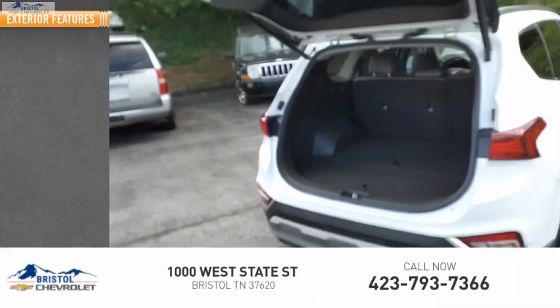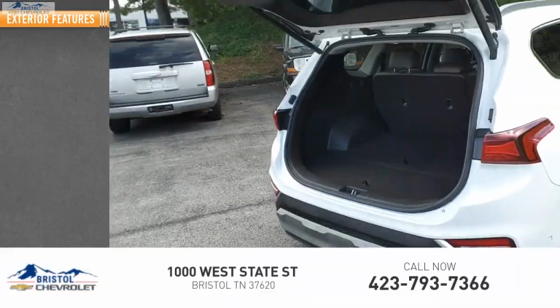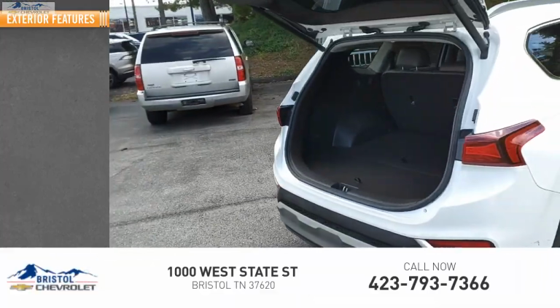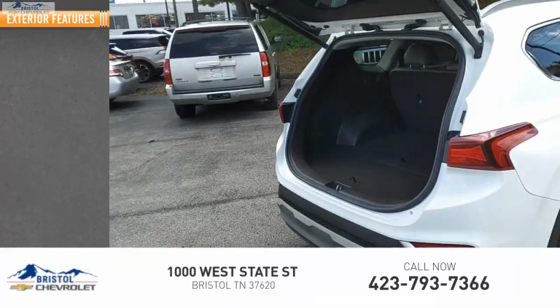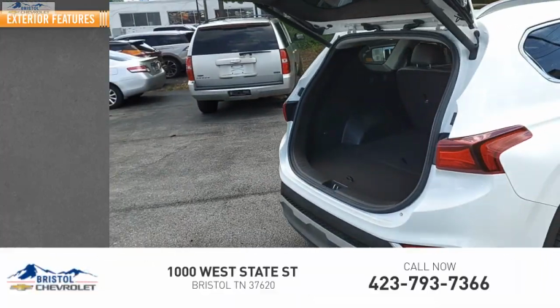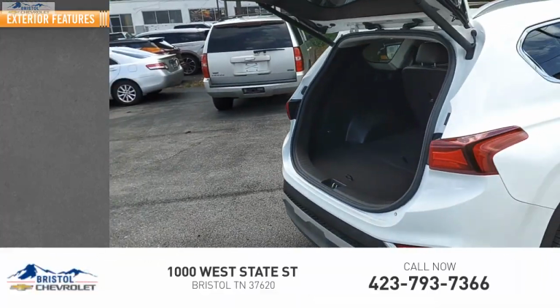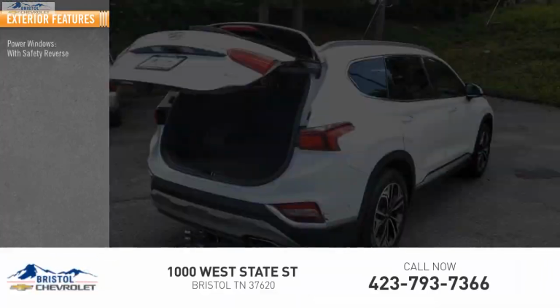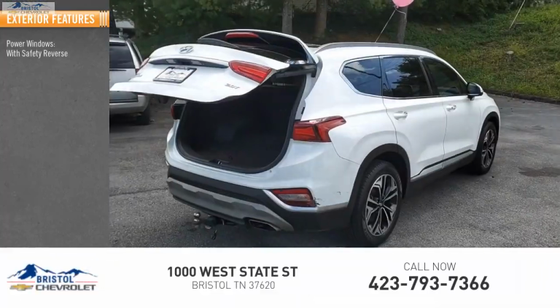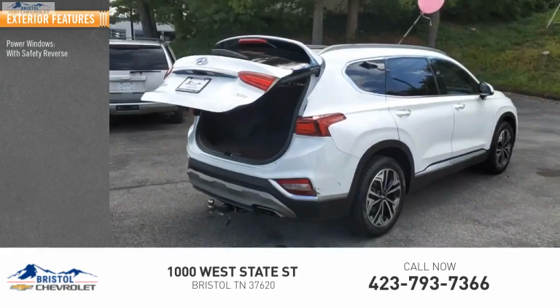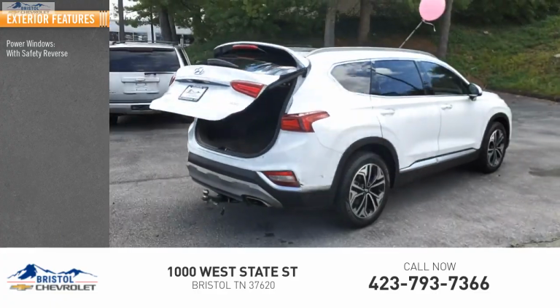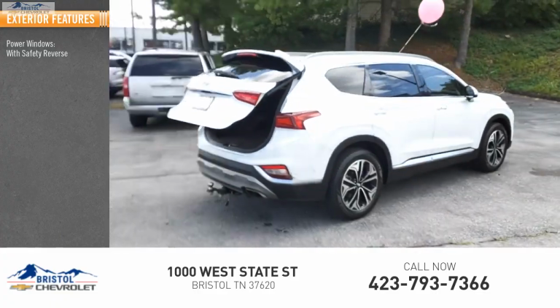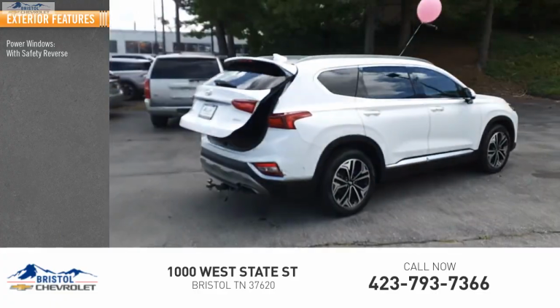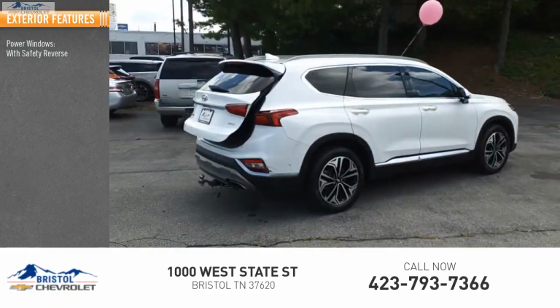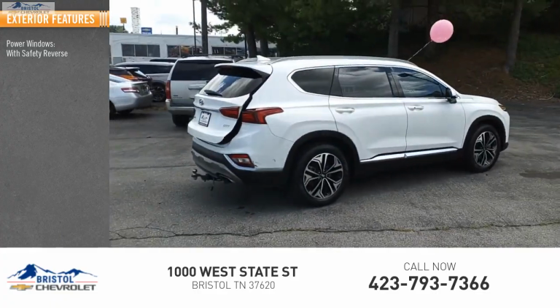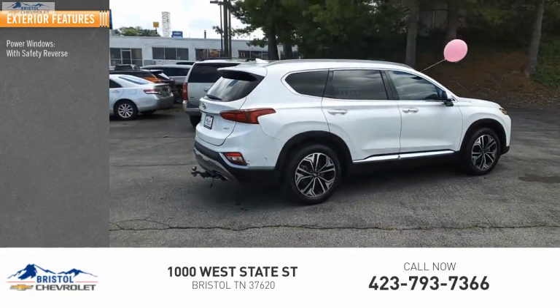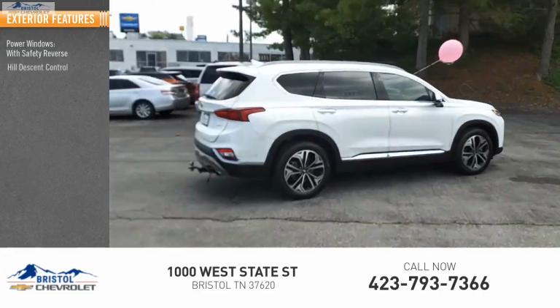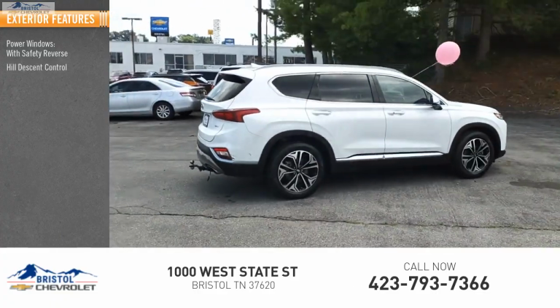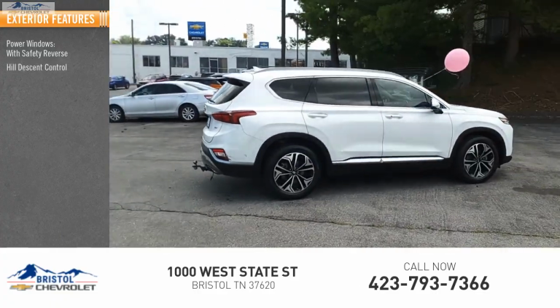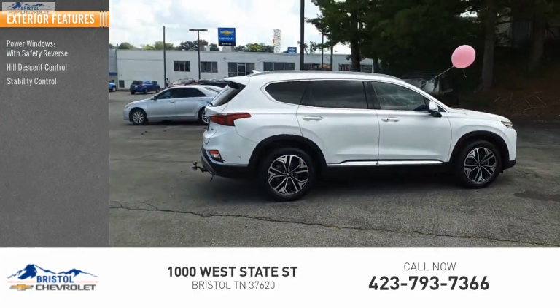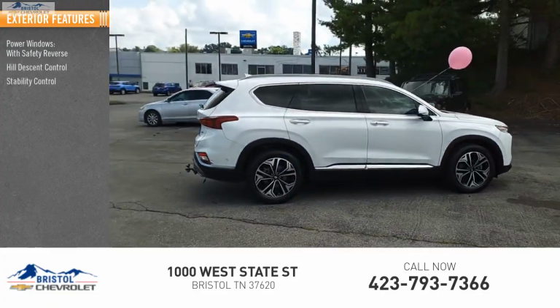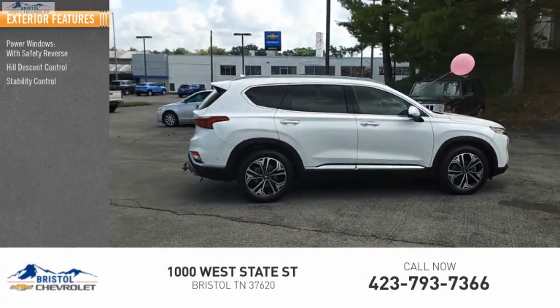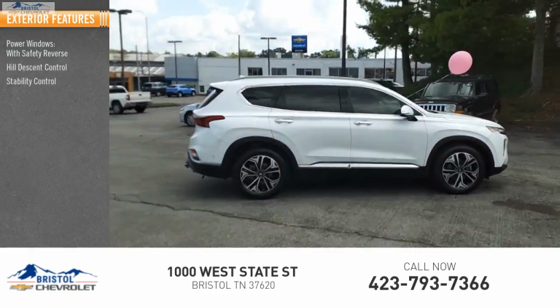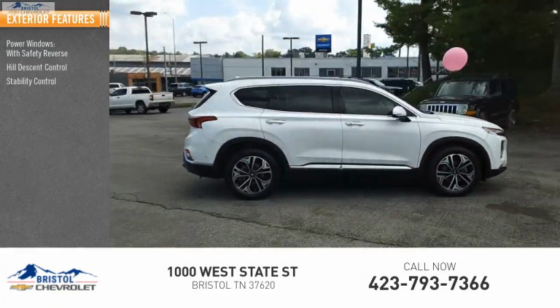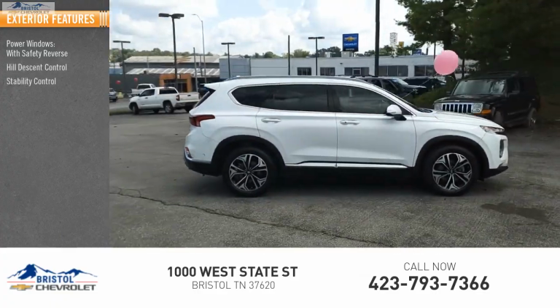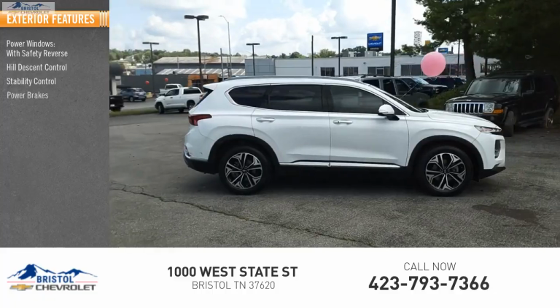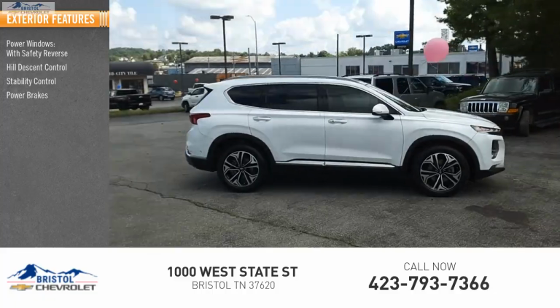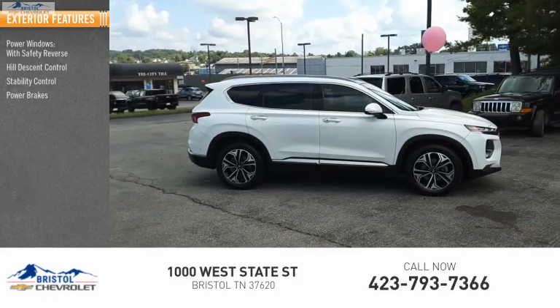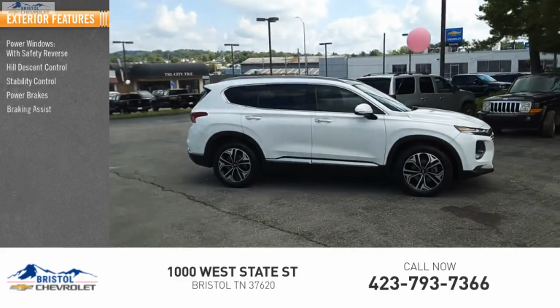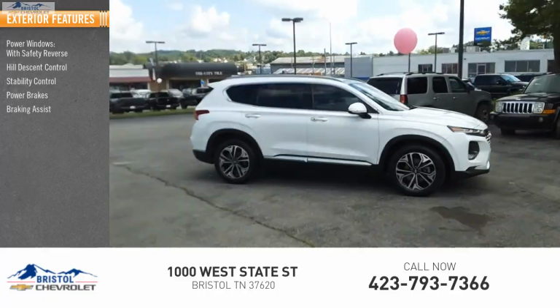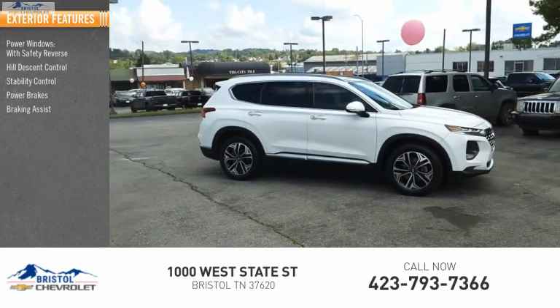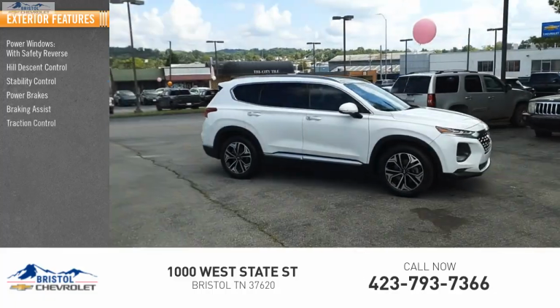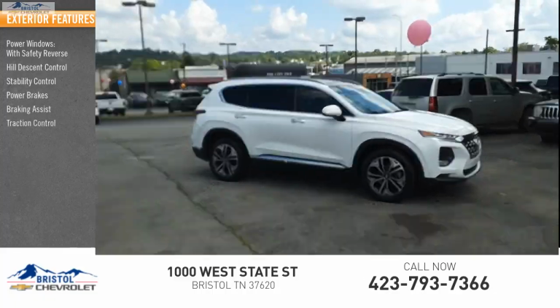Here are some of this vehicle's great options: power windows with safety reverse, hill descent control, stability control, power brakes, braking assist, and traction control.